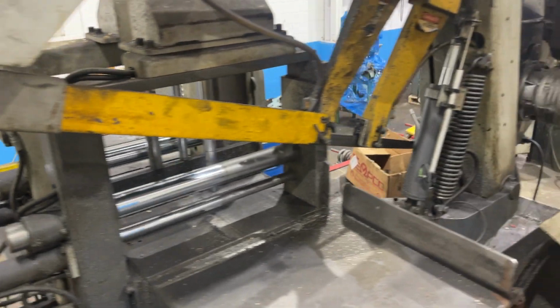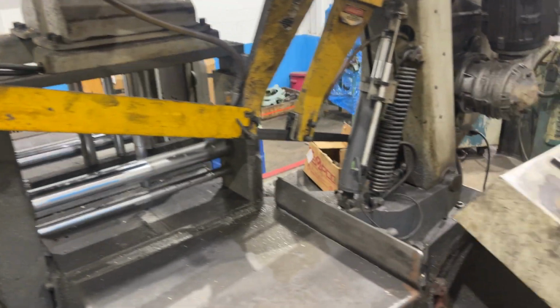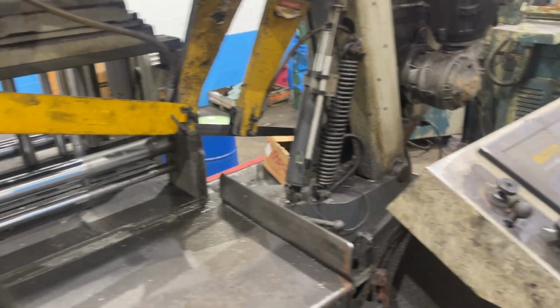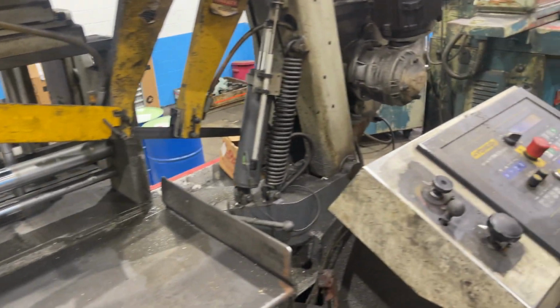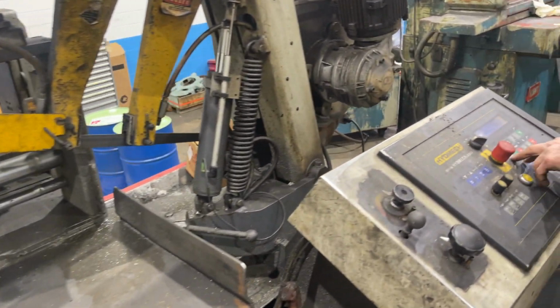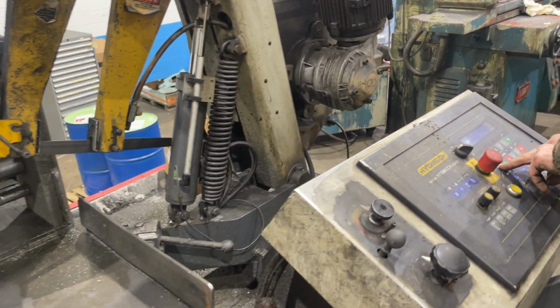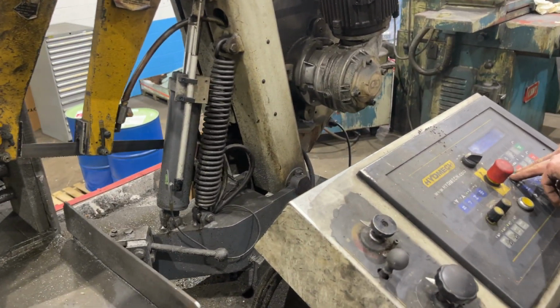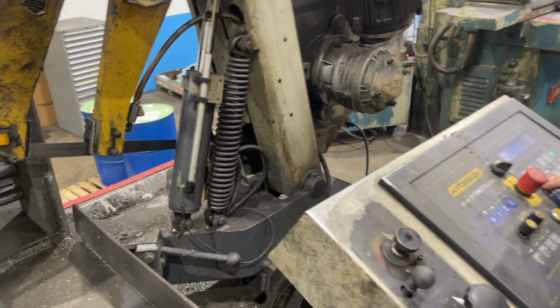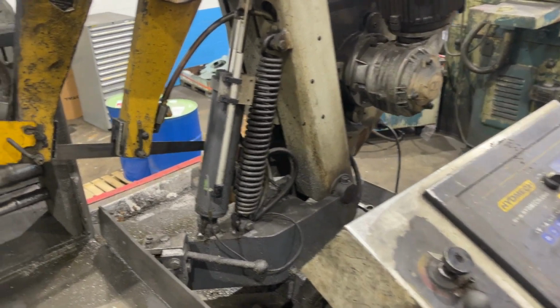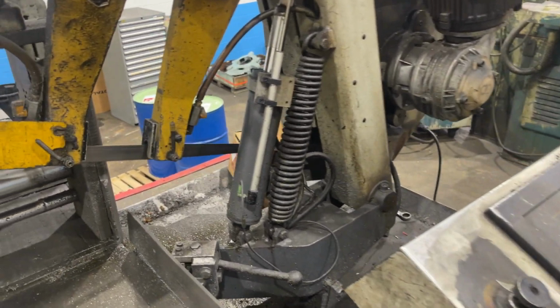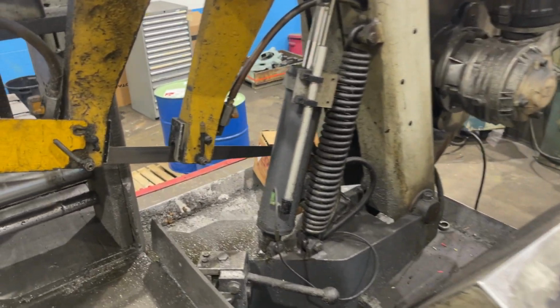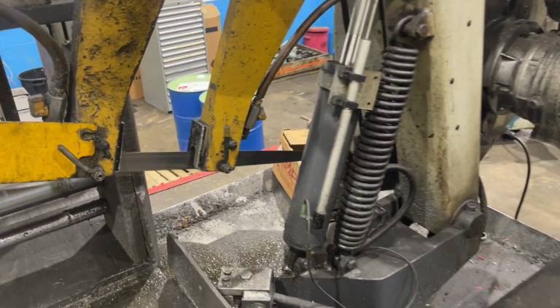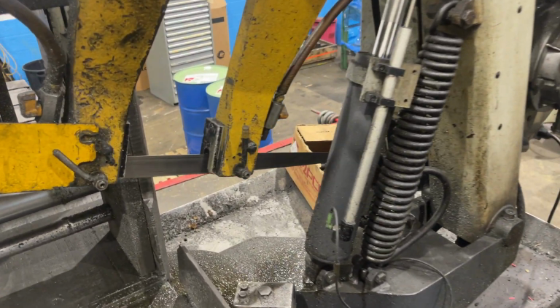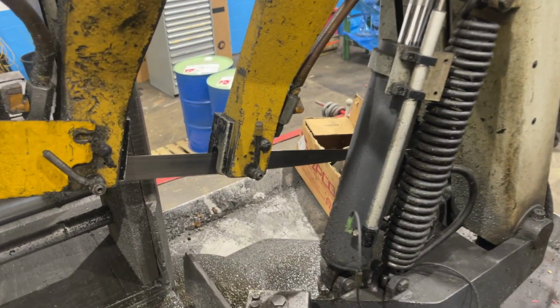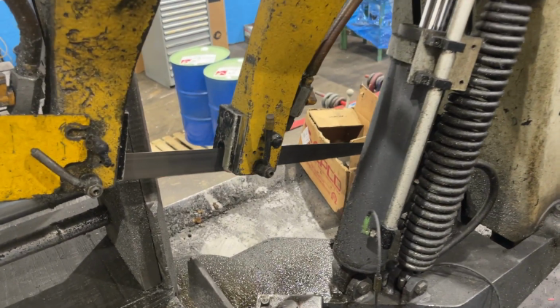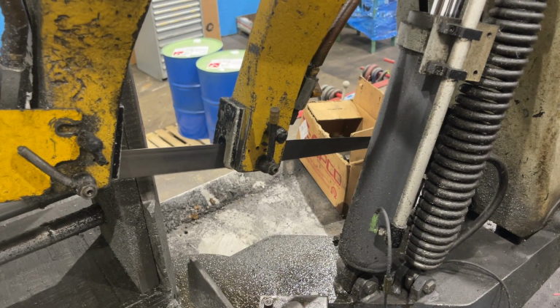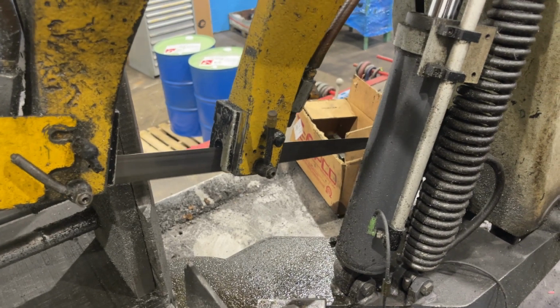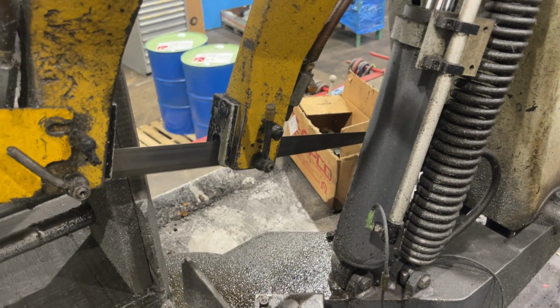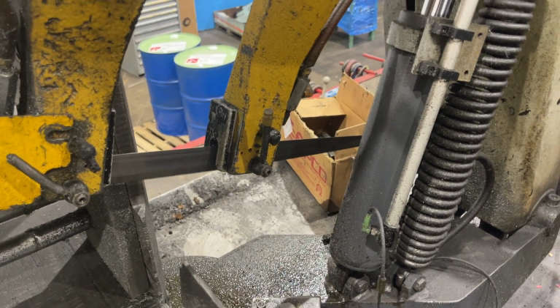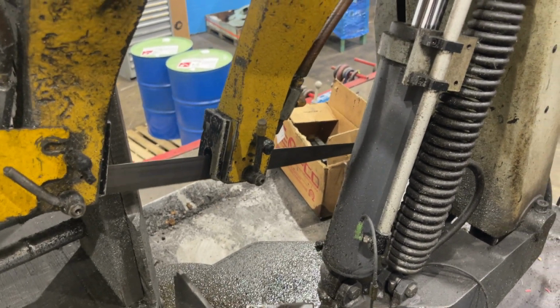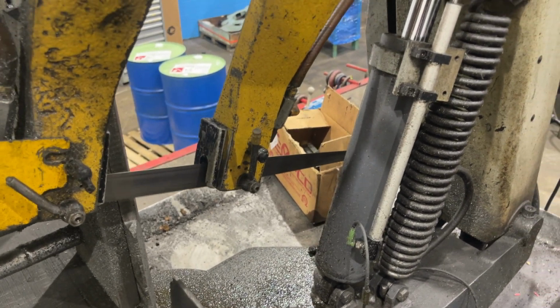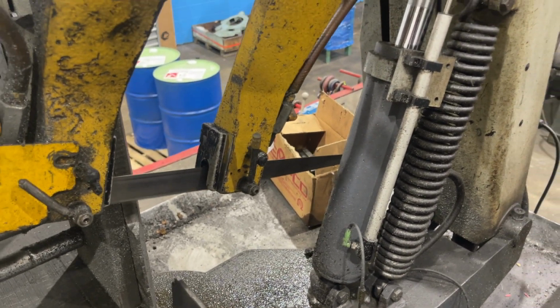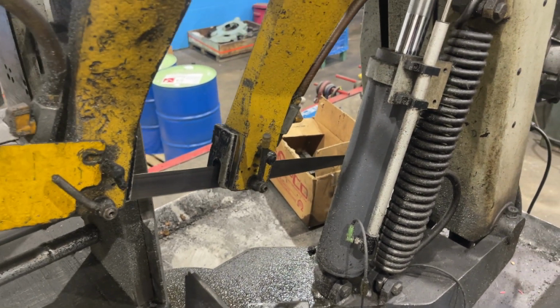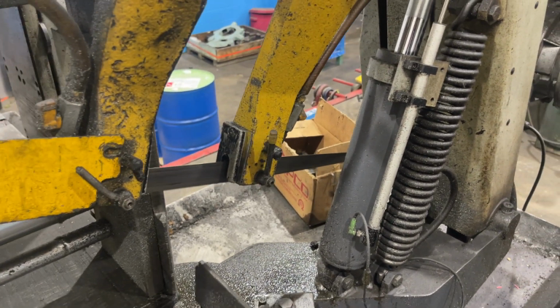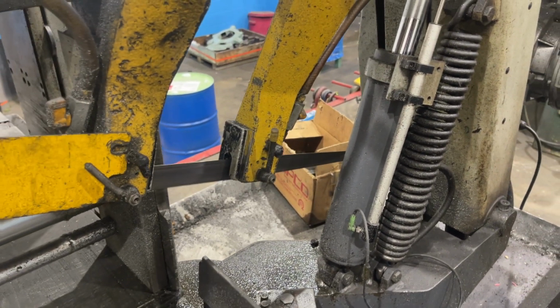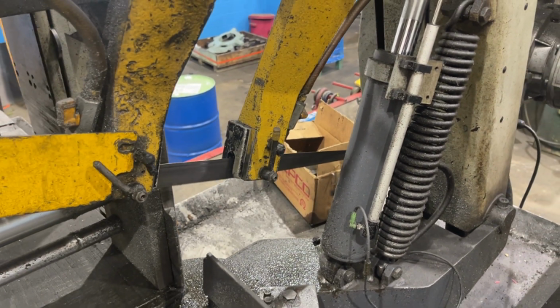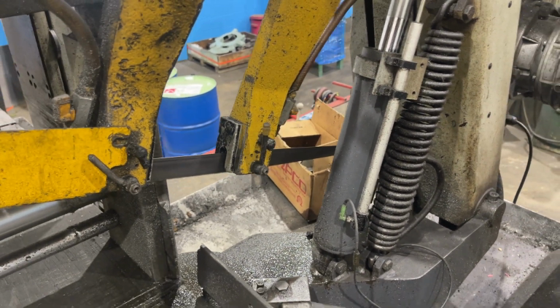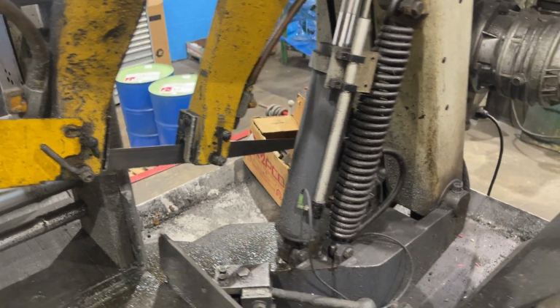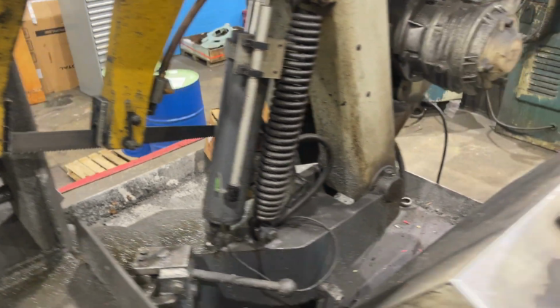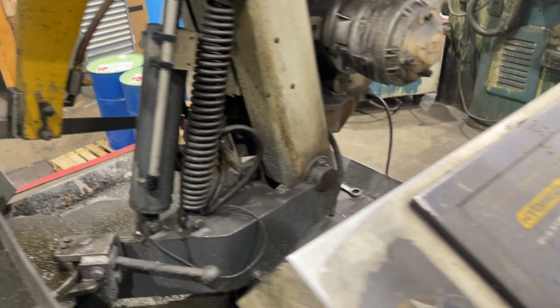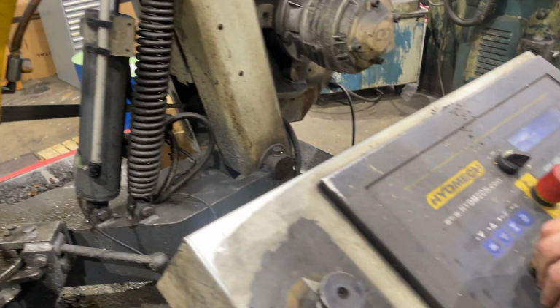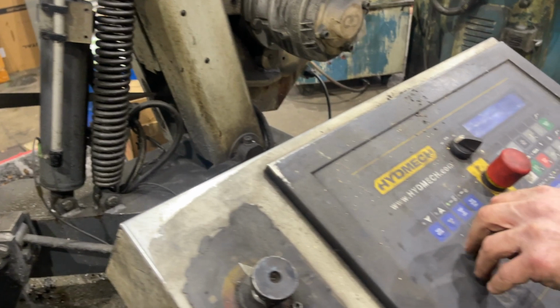Blade start. There's a variable speed on the blade there with that control.